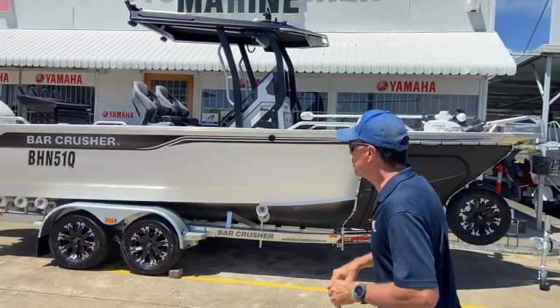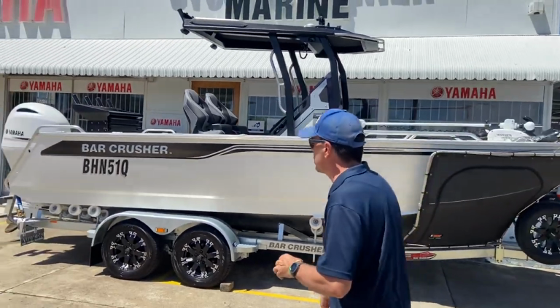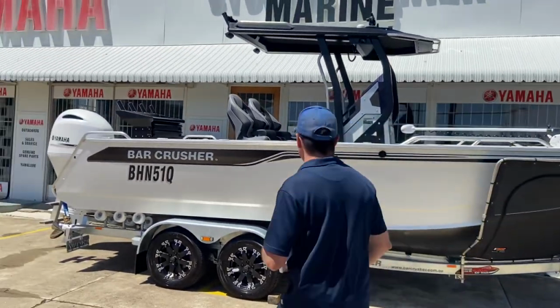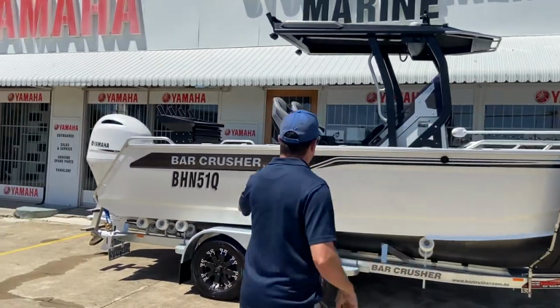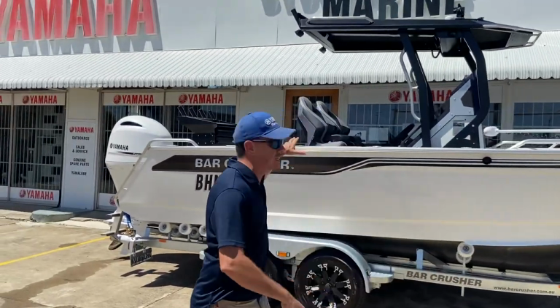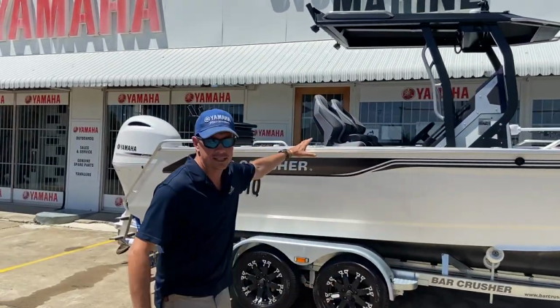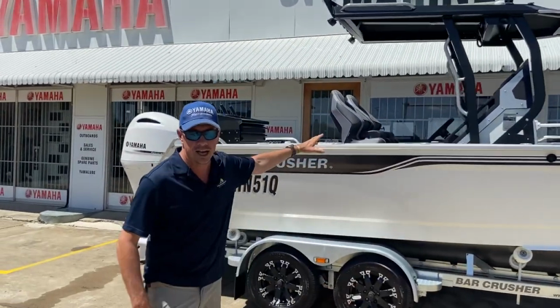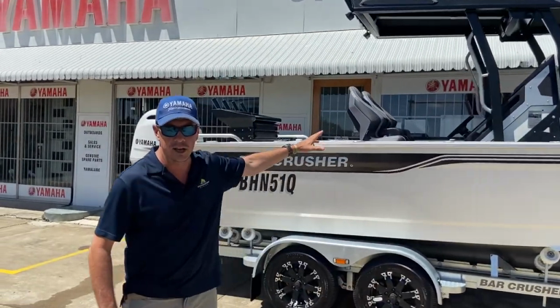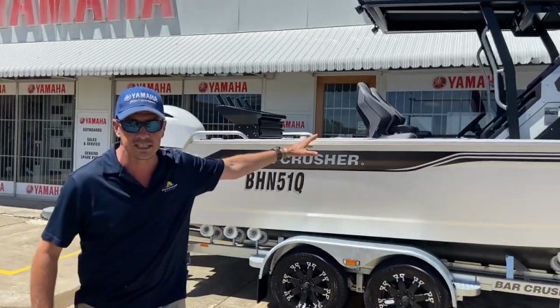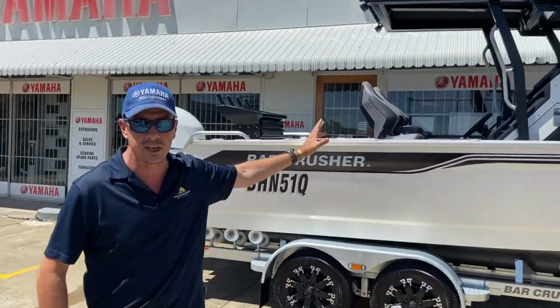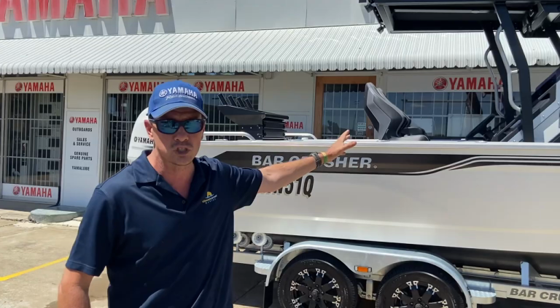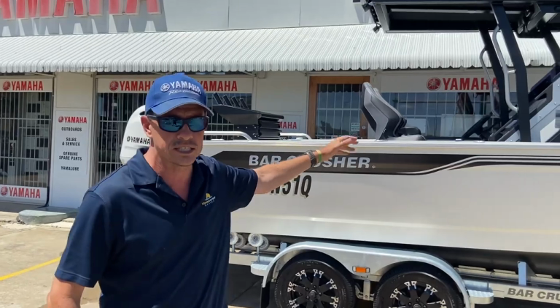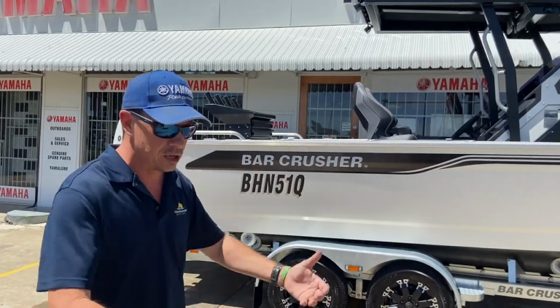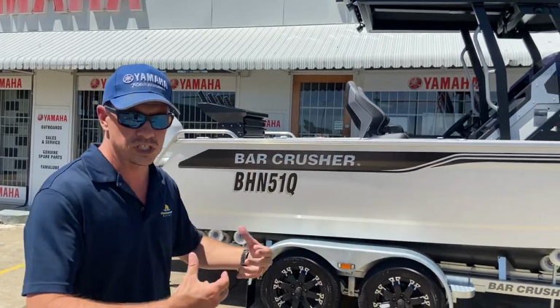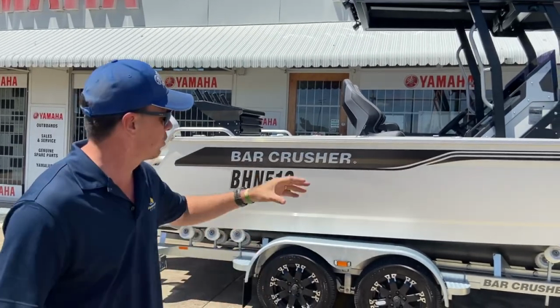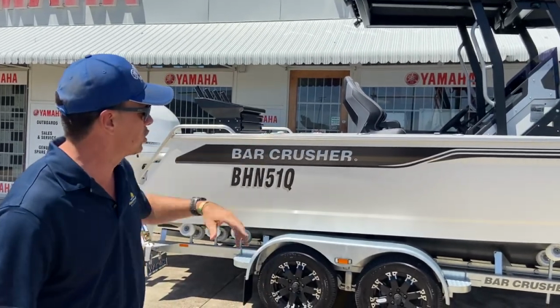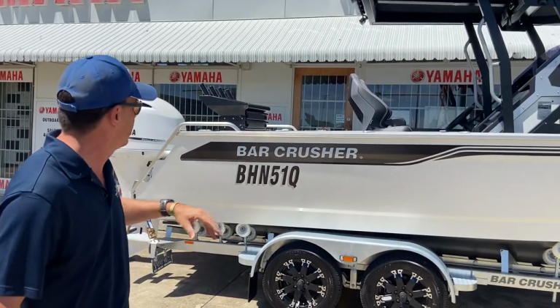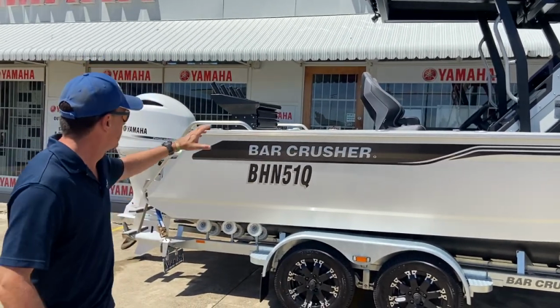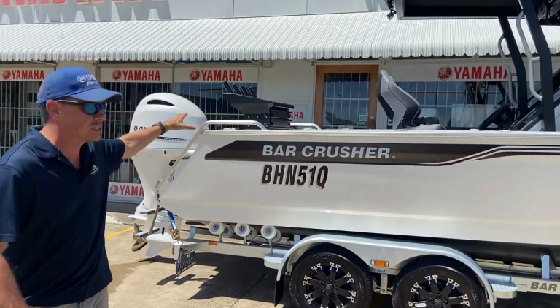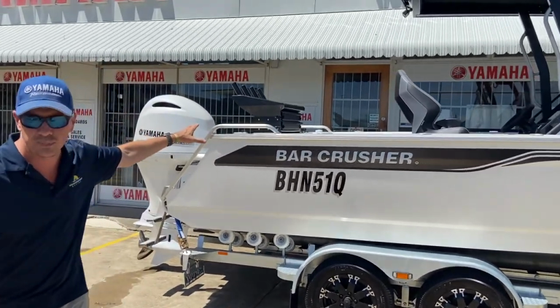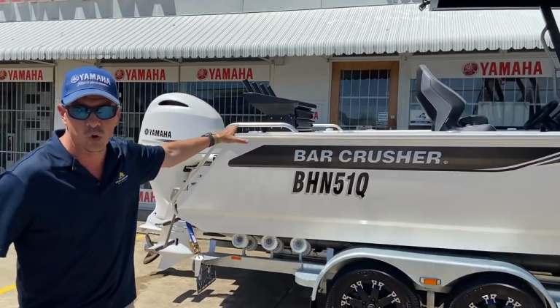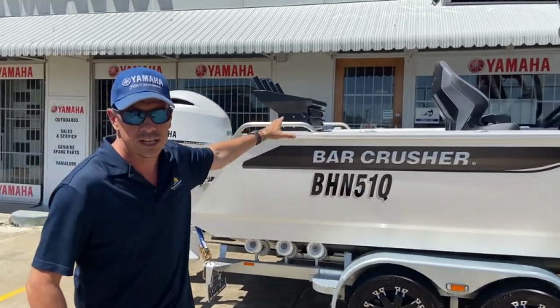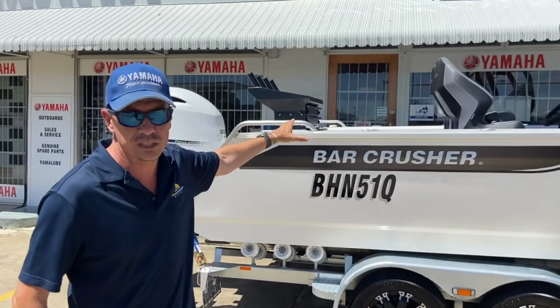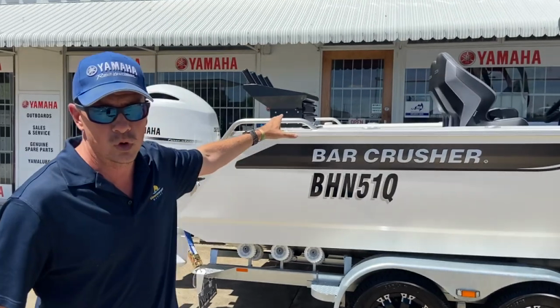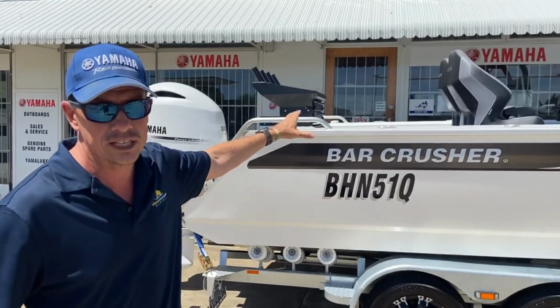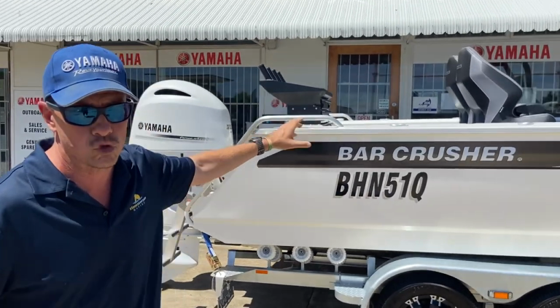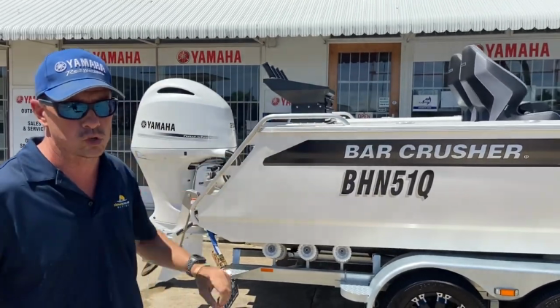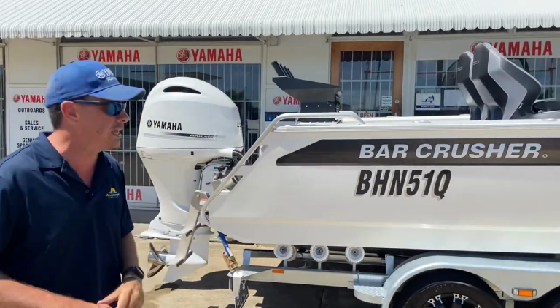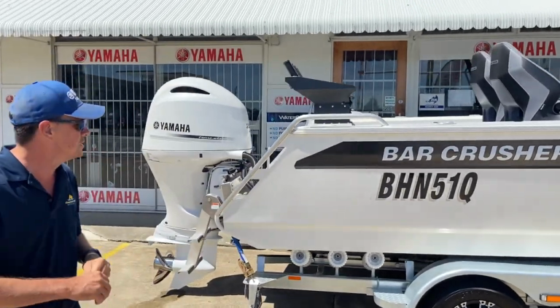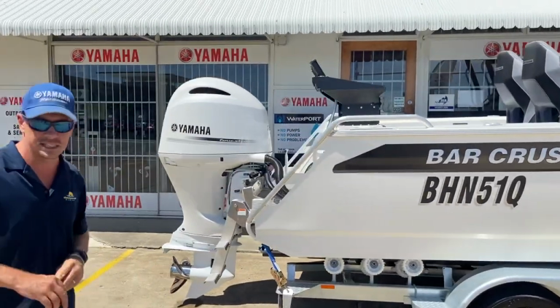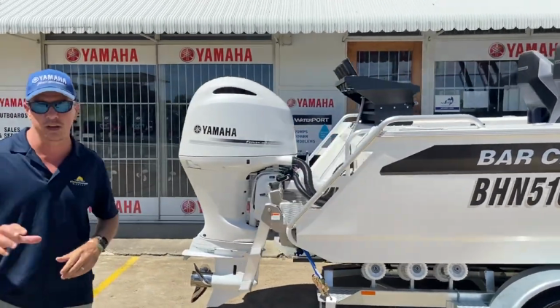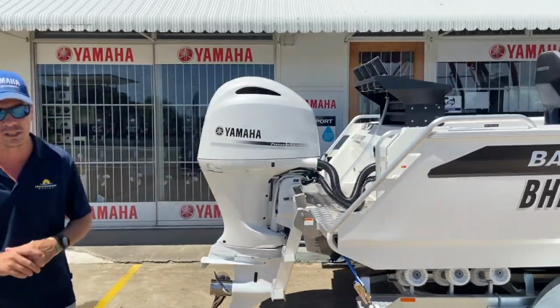Moving around the boat you'll see a couple of deluxe helm bolster seats — nice support. We've got the deluxe bait board, which is a fixed bait board and includes a couple of drawers. Quality gear — there's quality all around this boat.